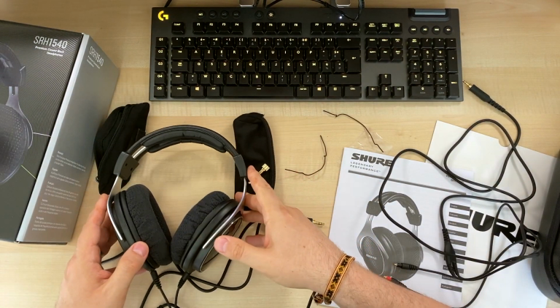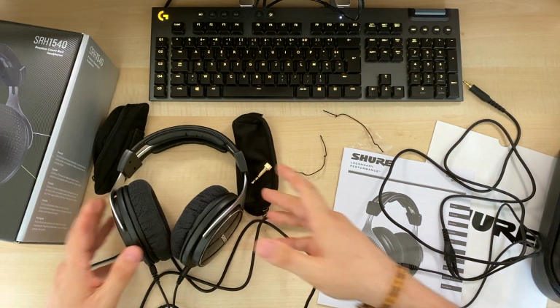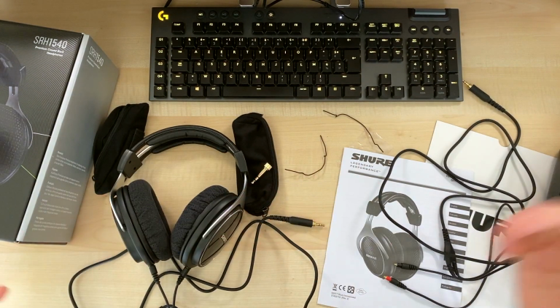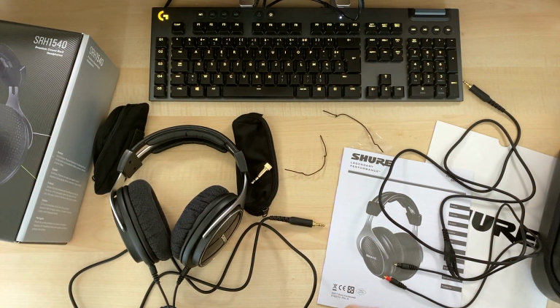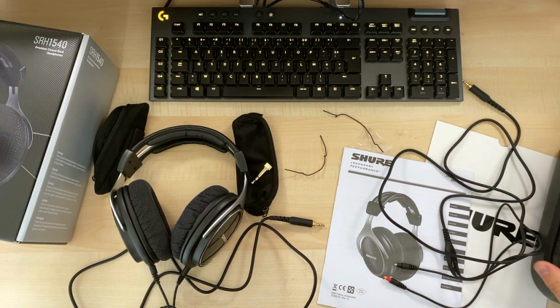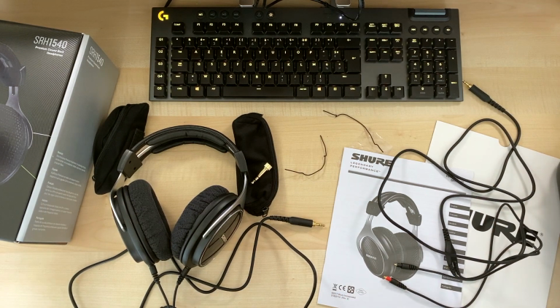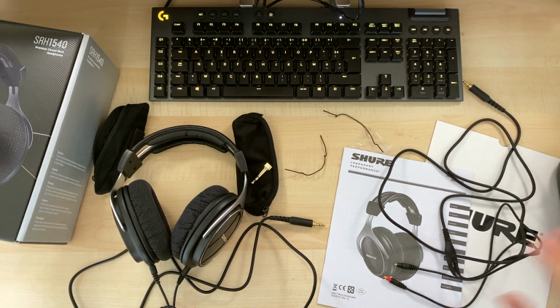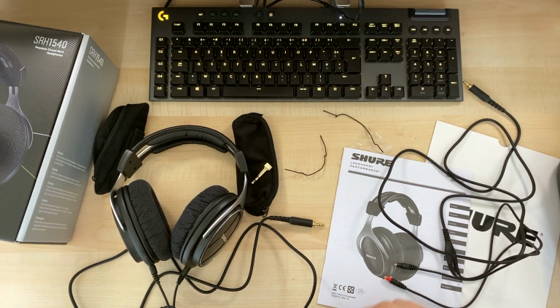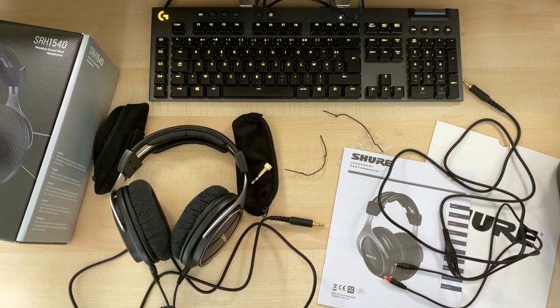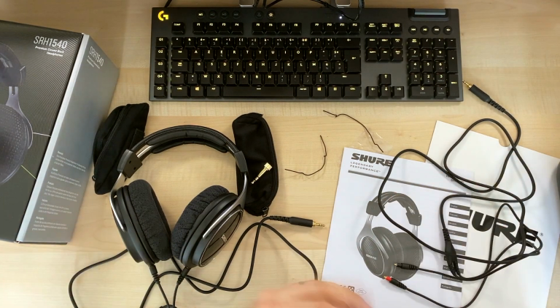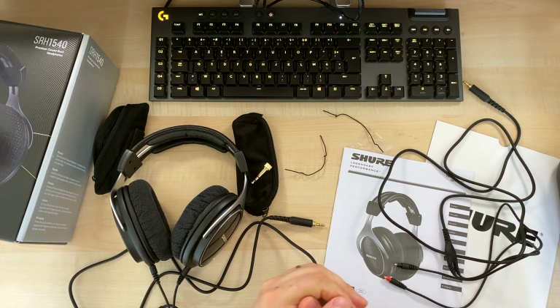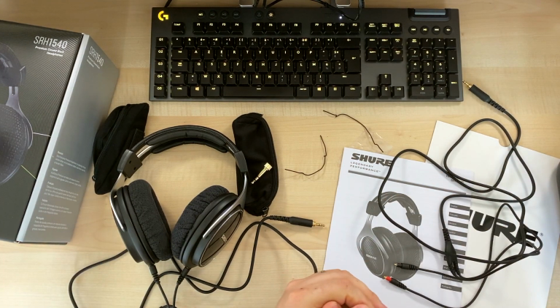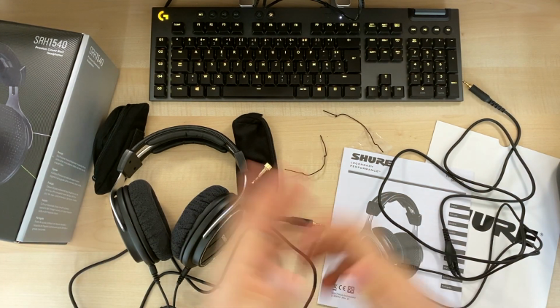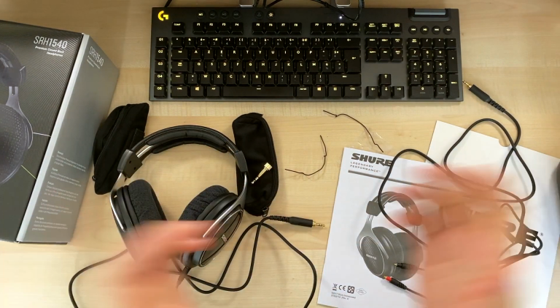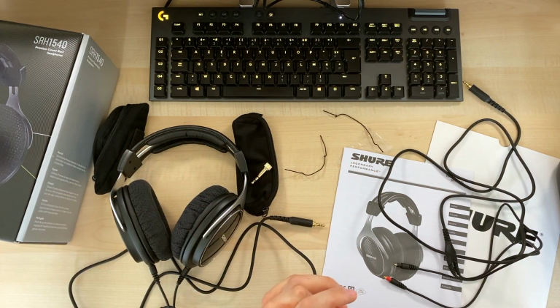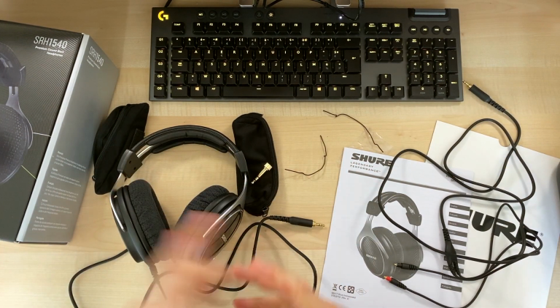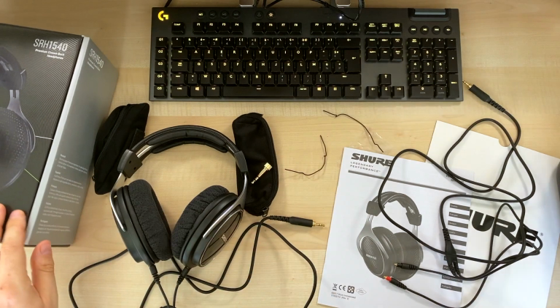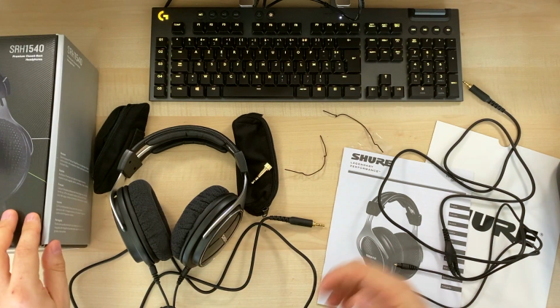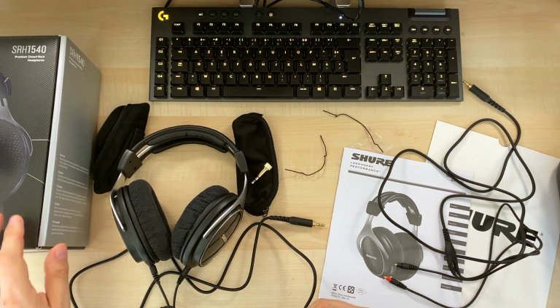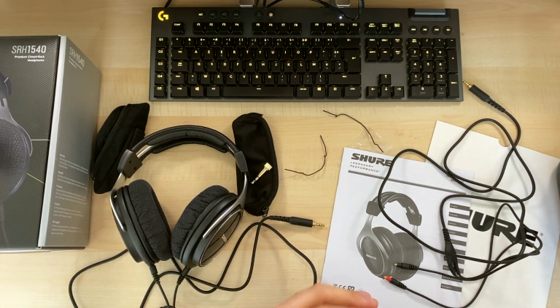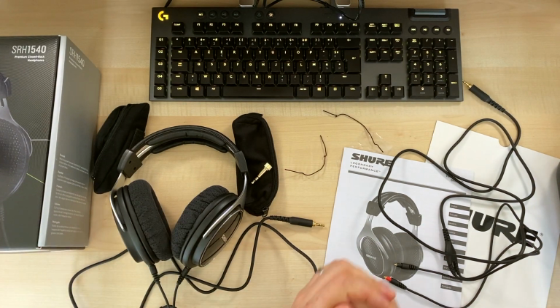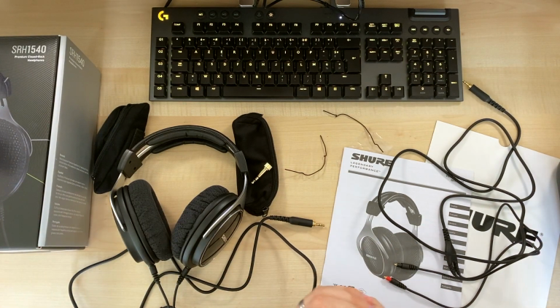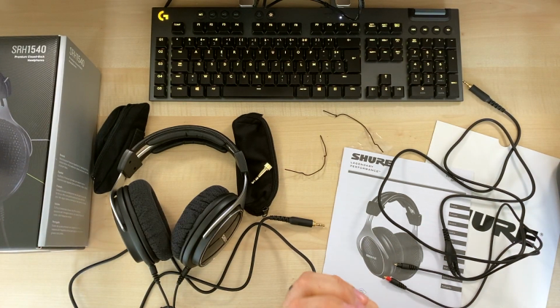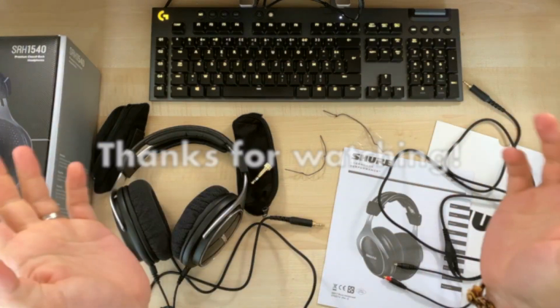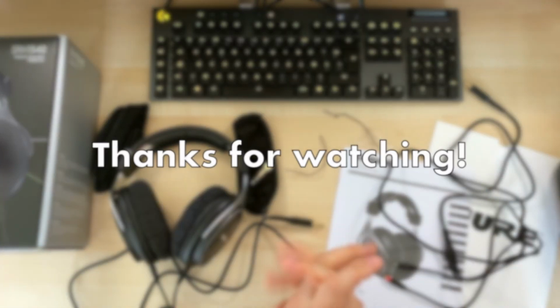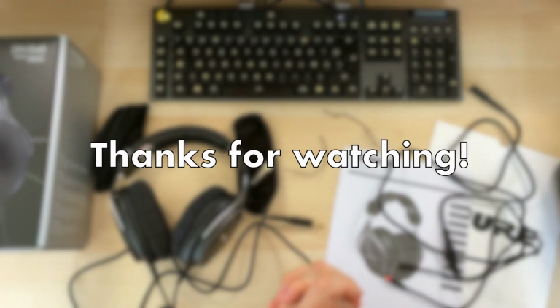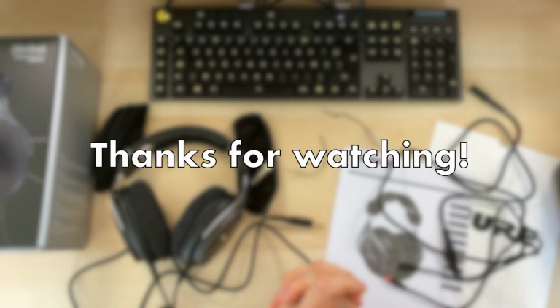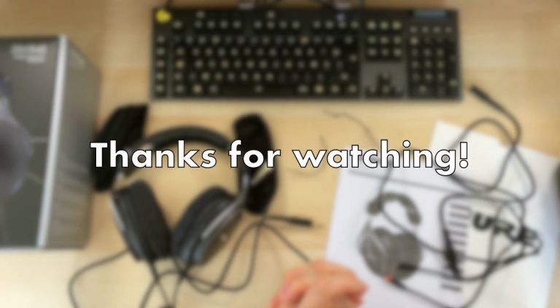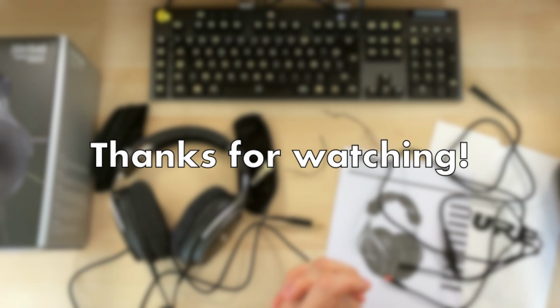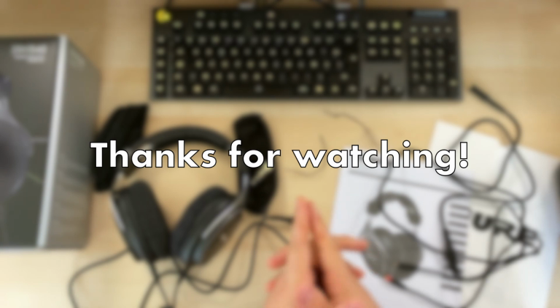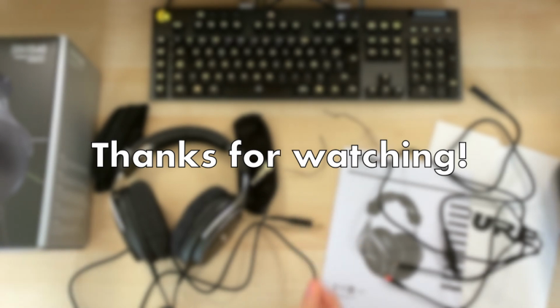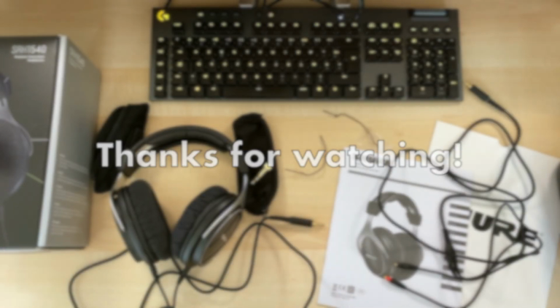You saw the headphone and everything that comes with it. It's time to stop — wishing you a good day, good evening, wherever you are. Thanks for watching and see you next time, bye for now.